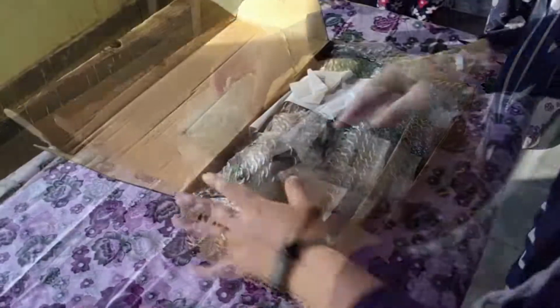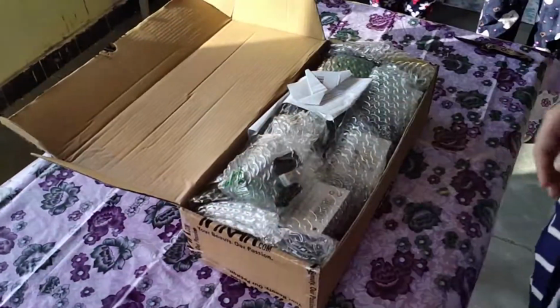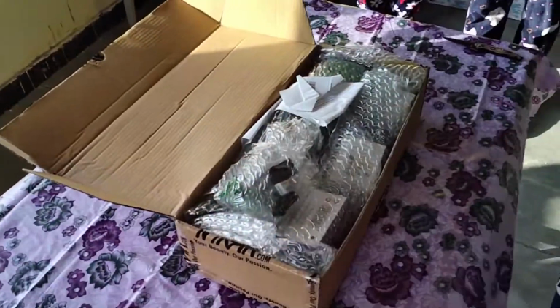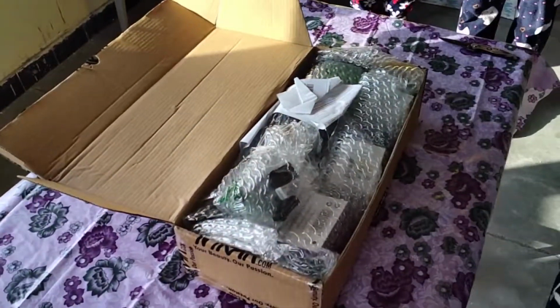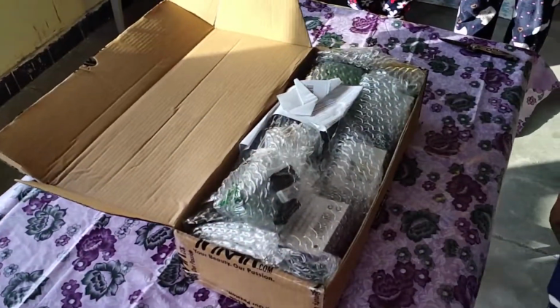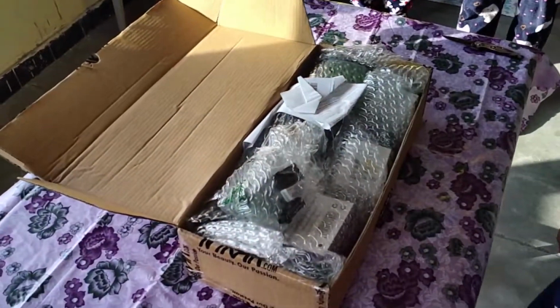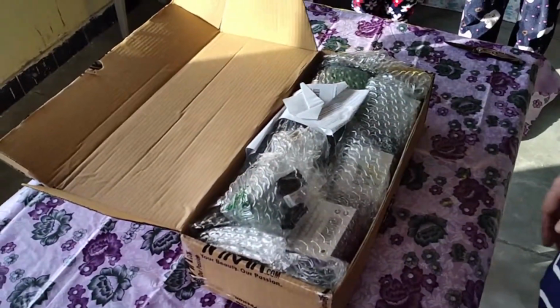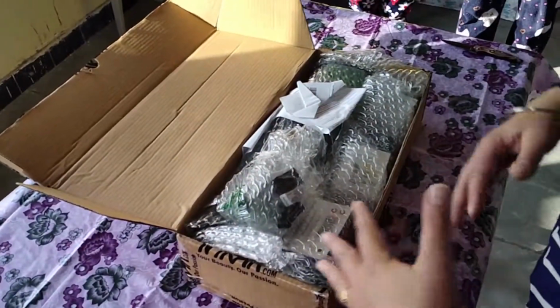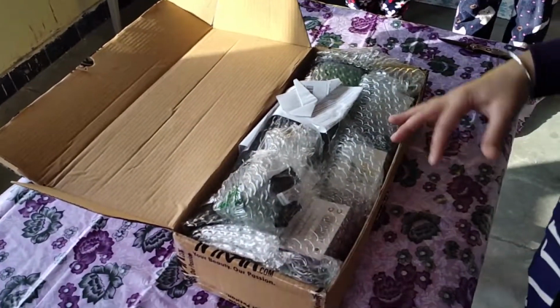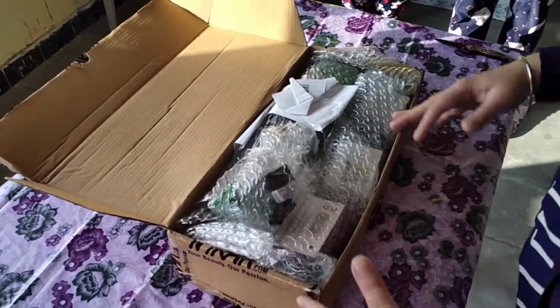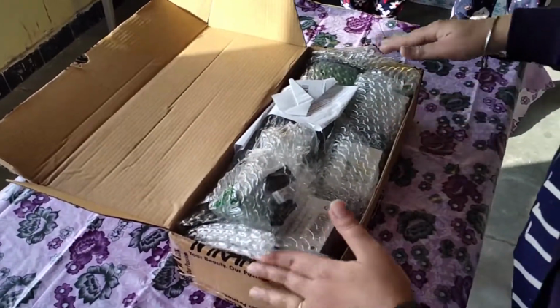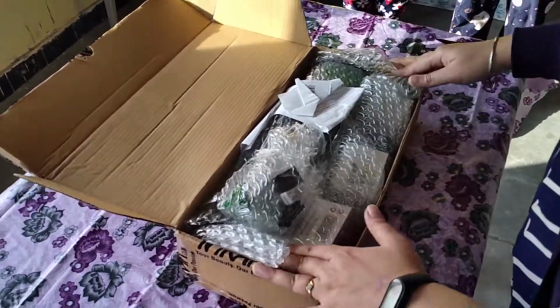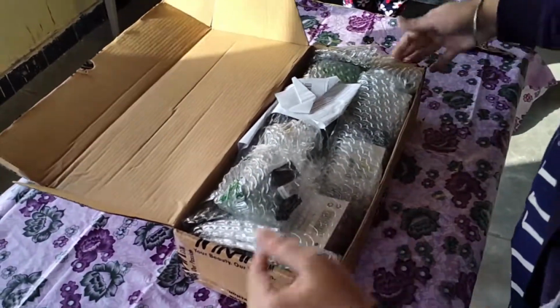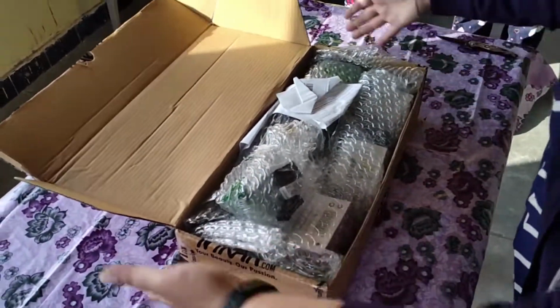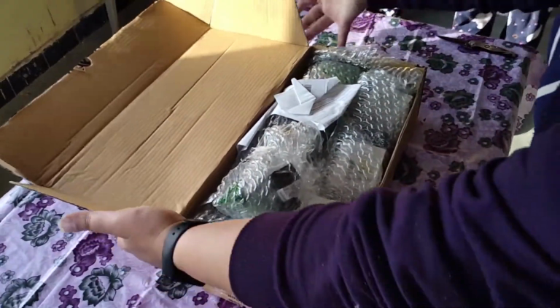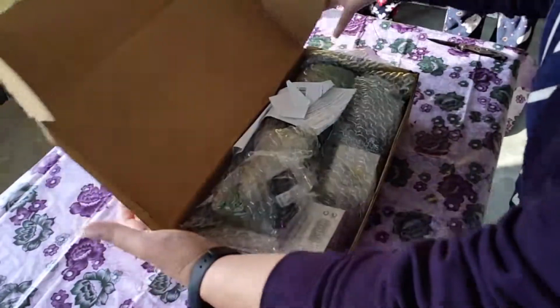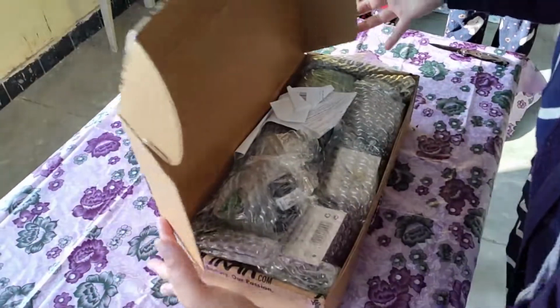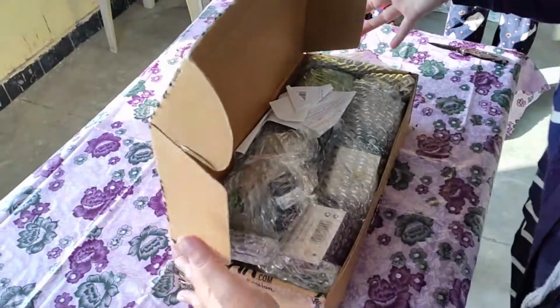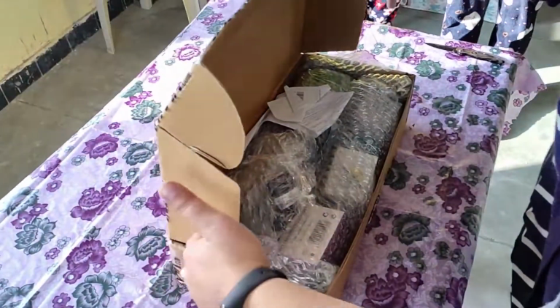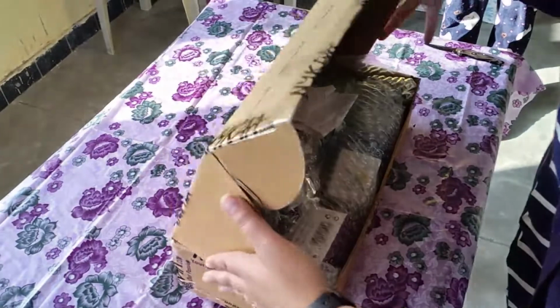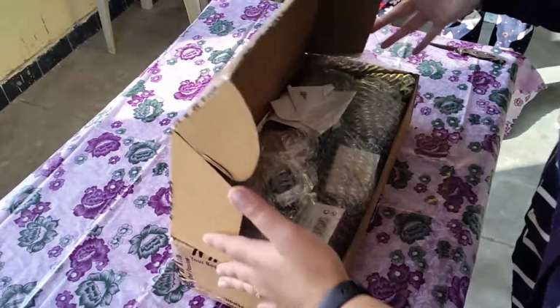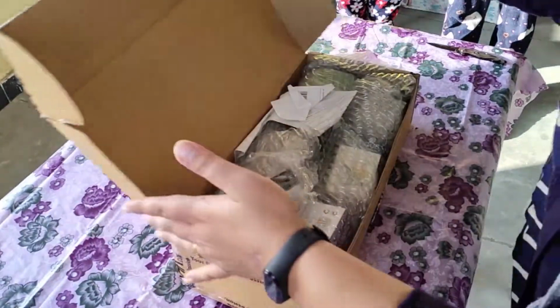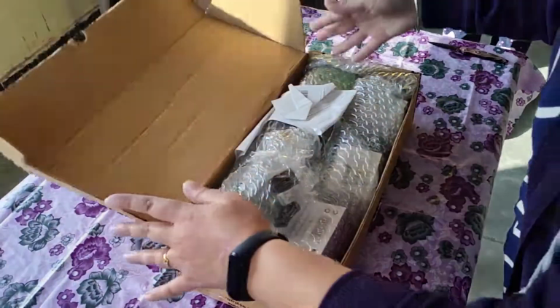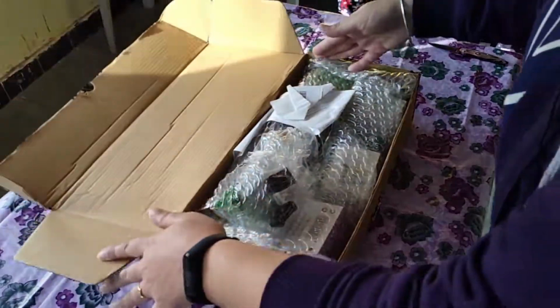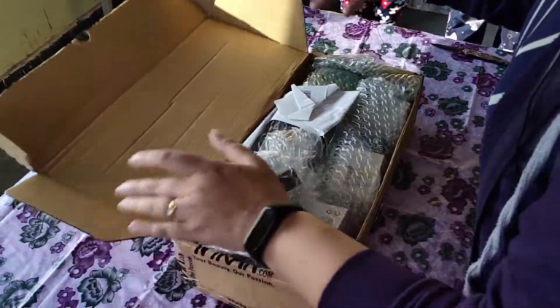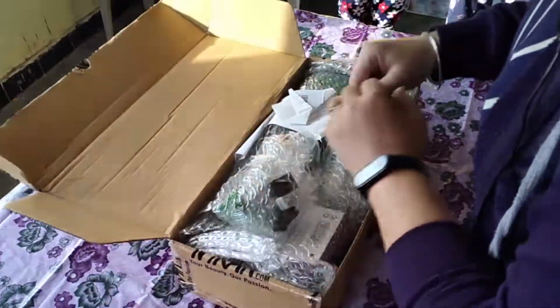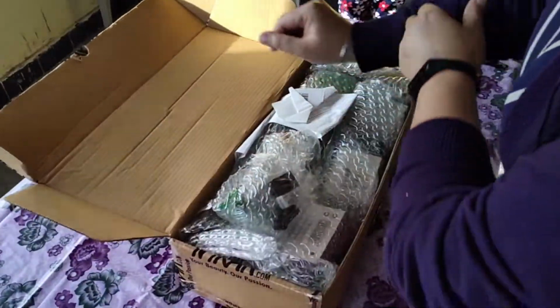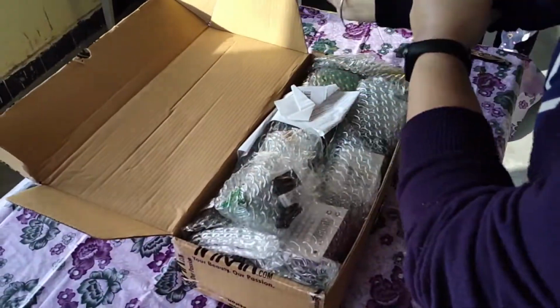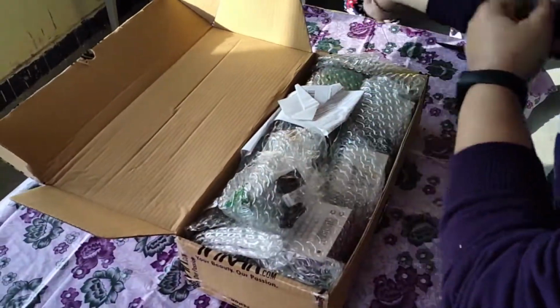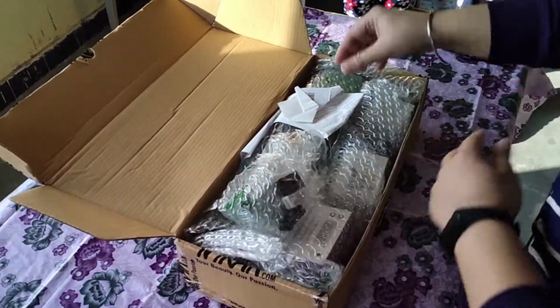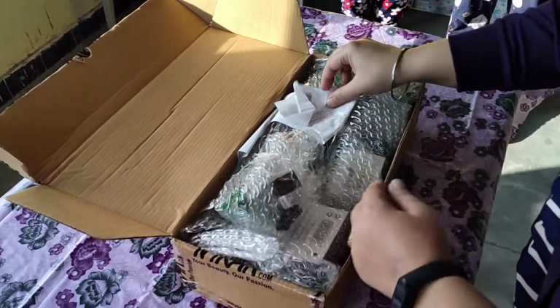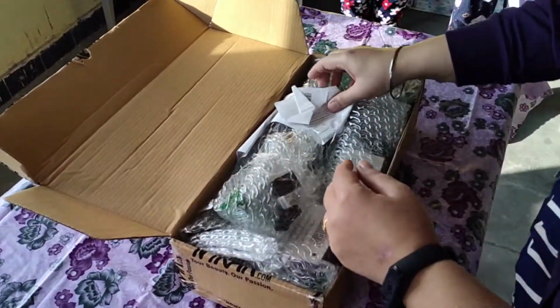So again, first of all, the packaging is very safe, very good. The suitcase is kind of the same panel. Let's unbox the products one by one.